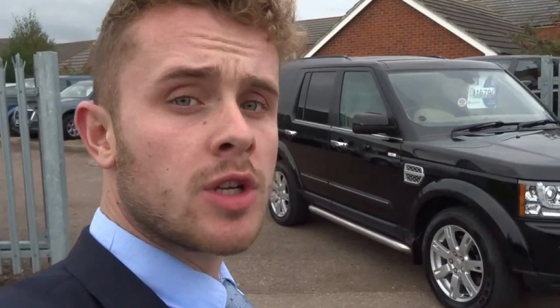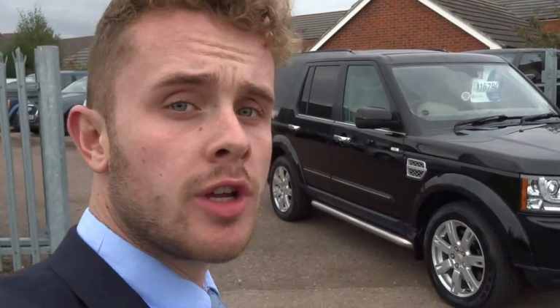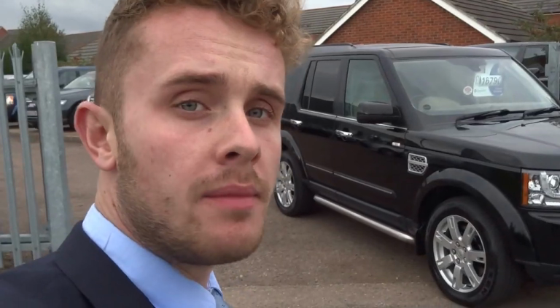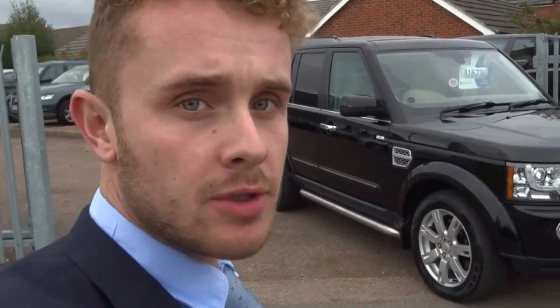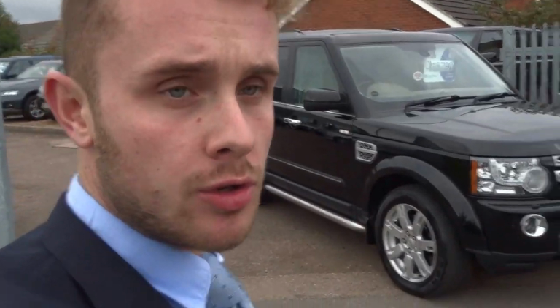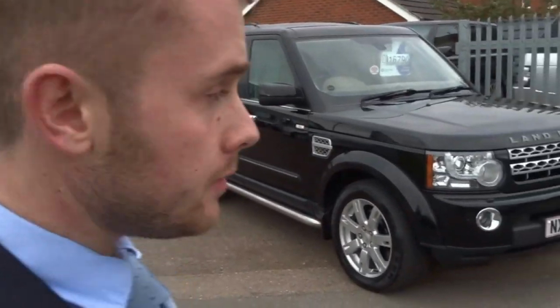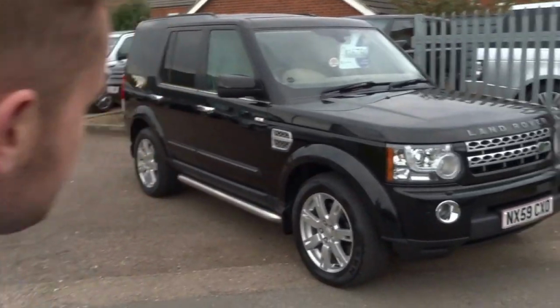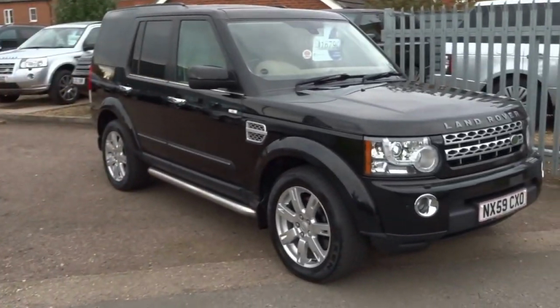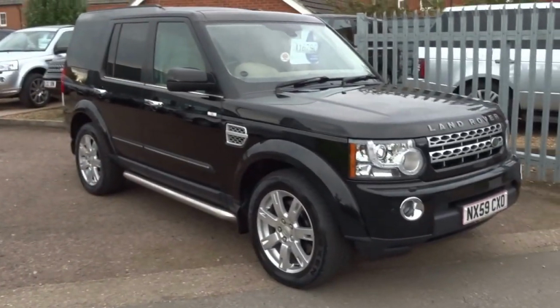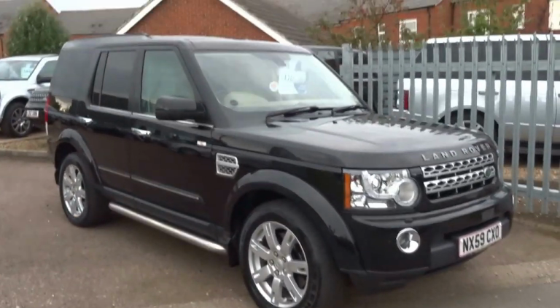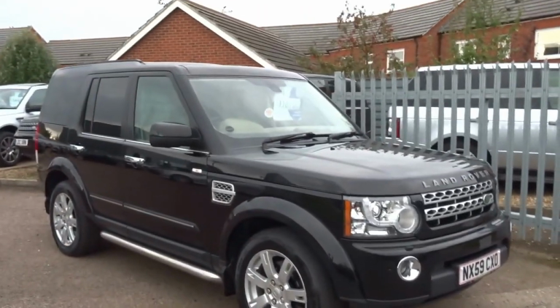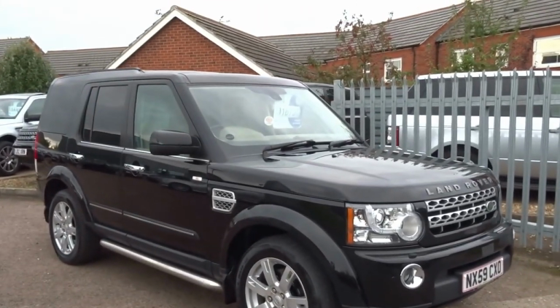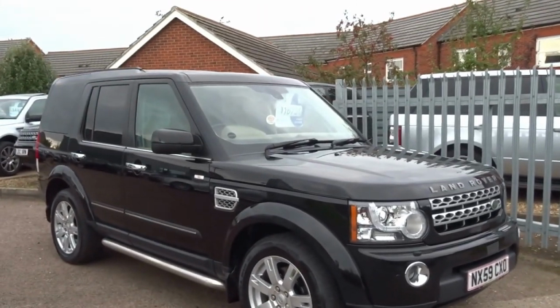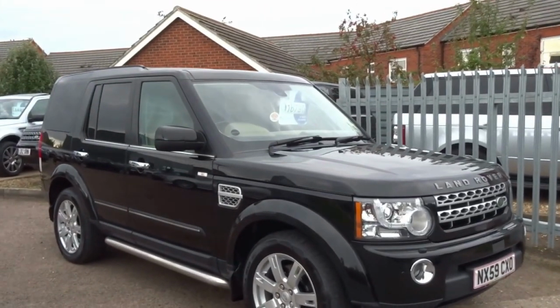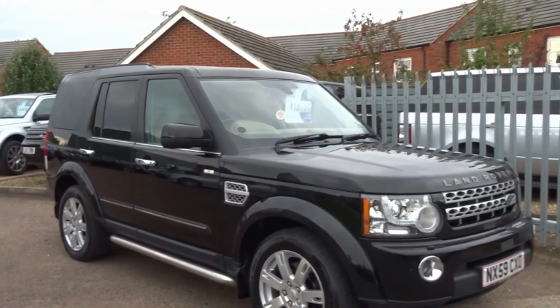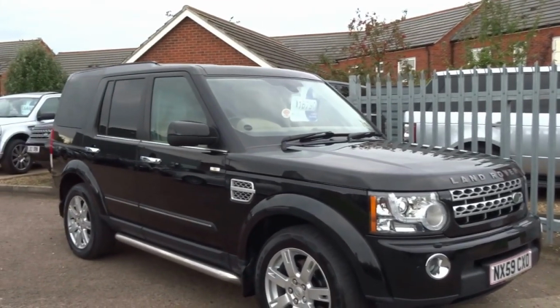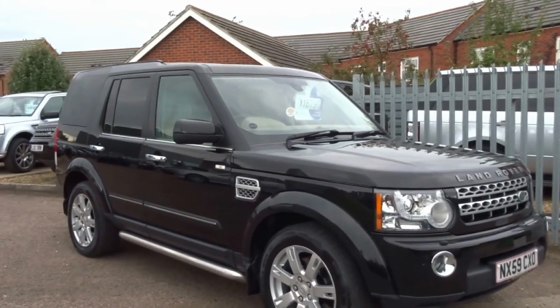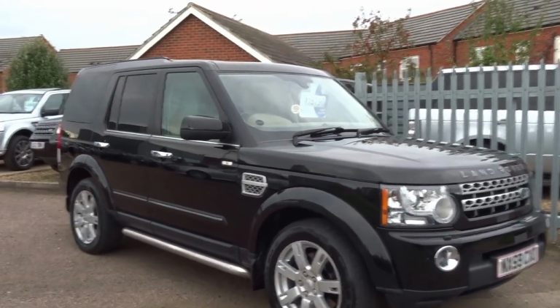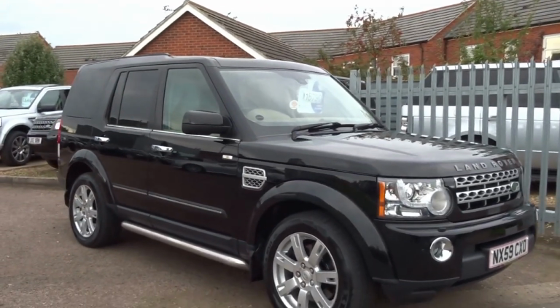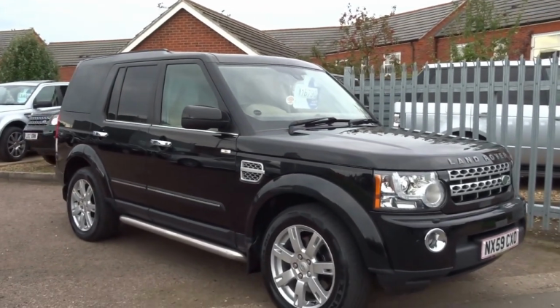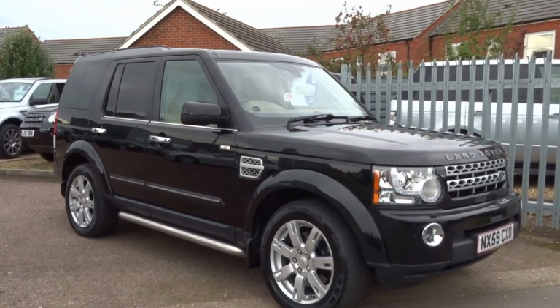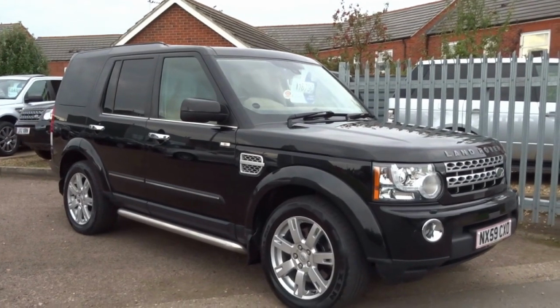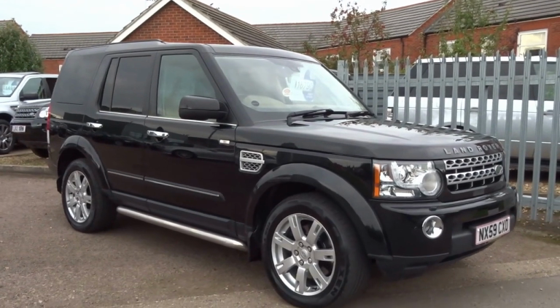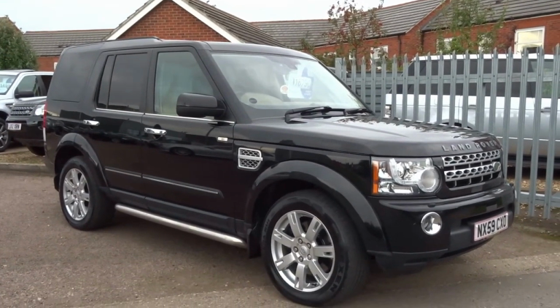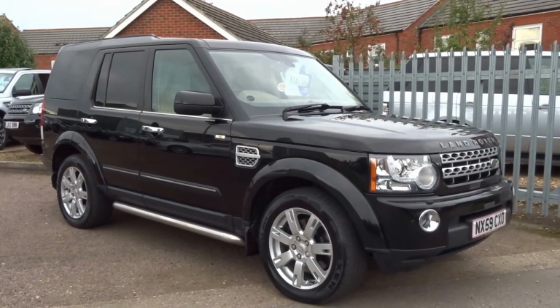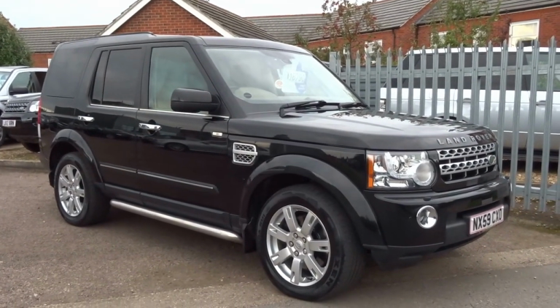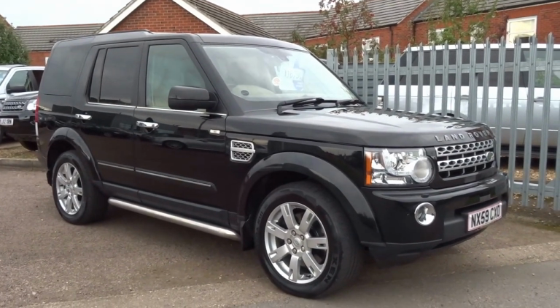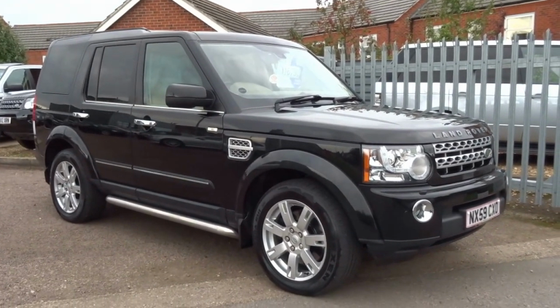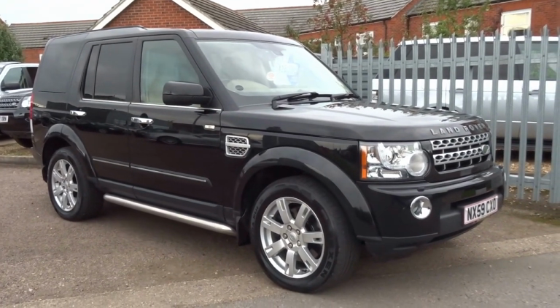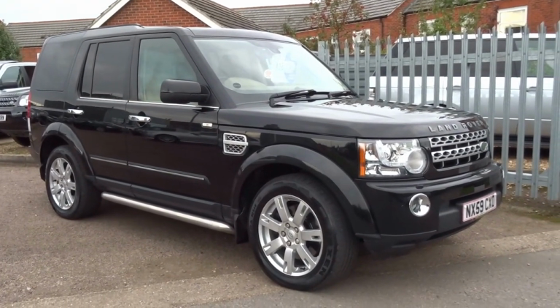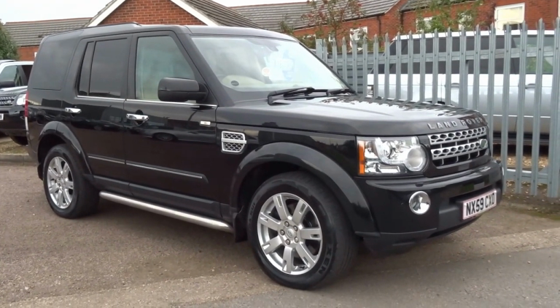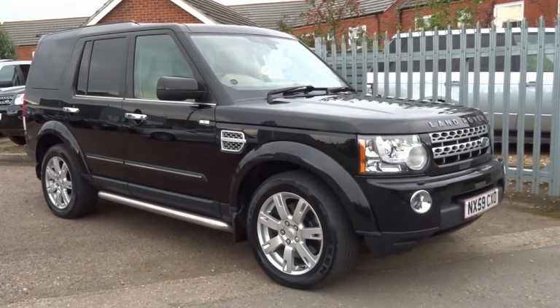Welcome to Country Car, my name is George. We've just had this Discovery 4 arrive so I thought I'd just take the opportunity to do you a quick walk around video.